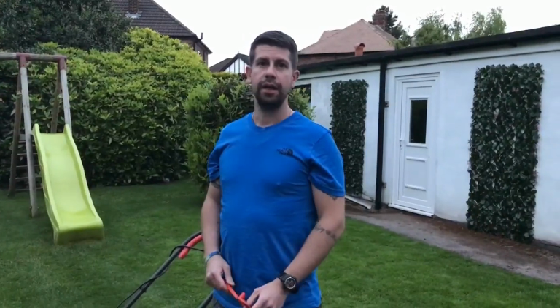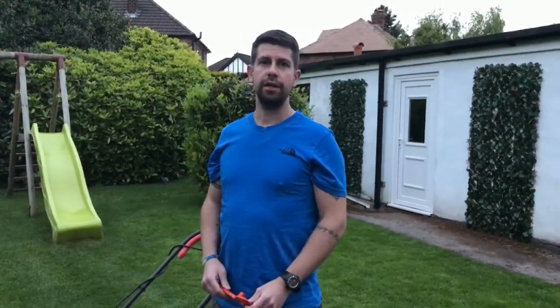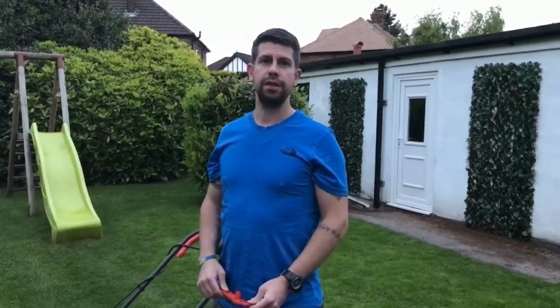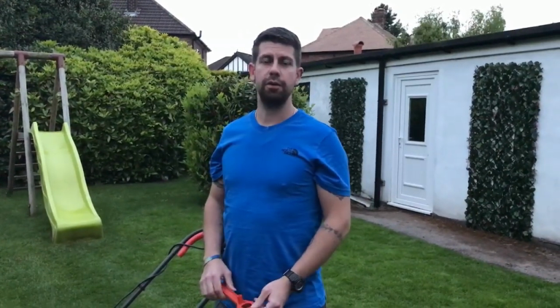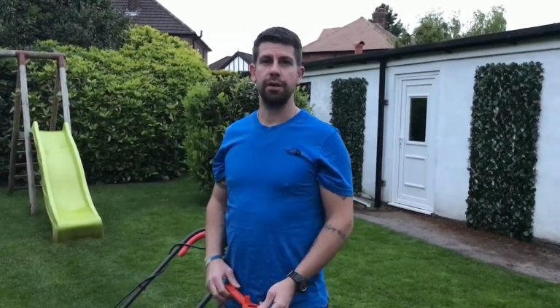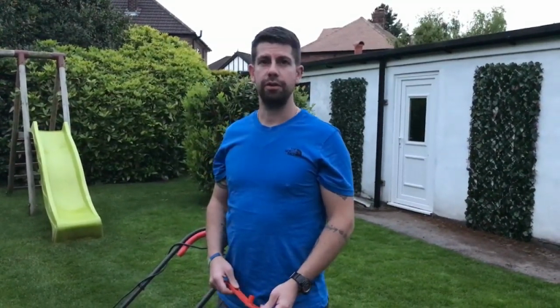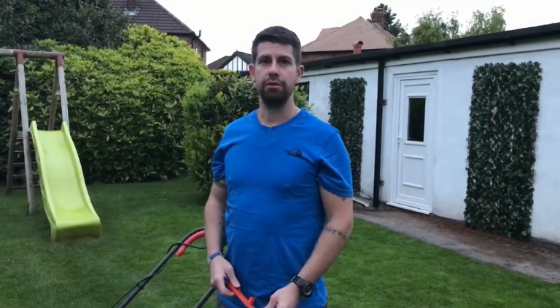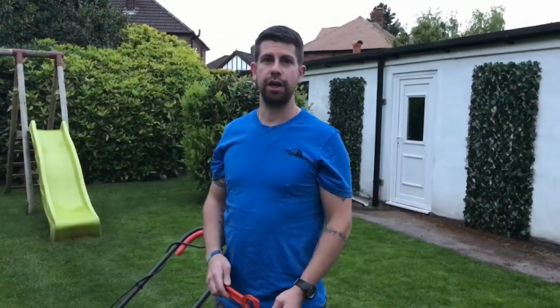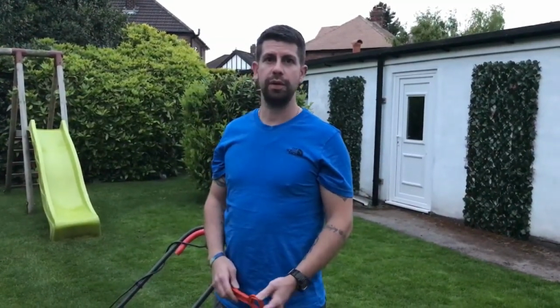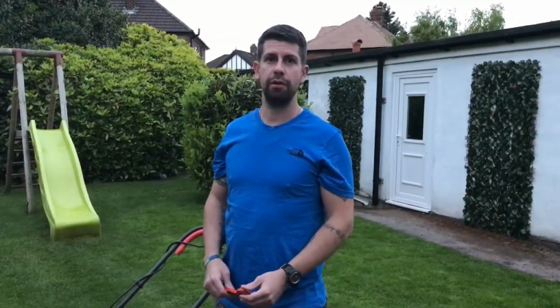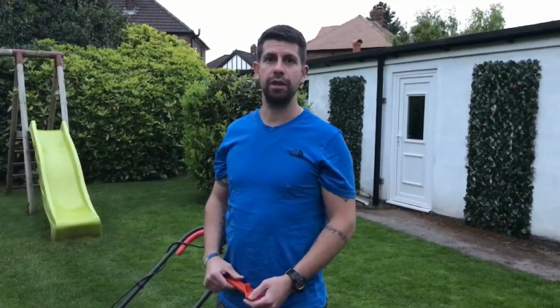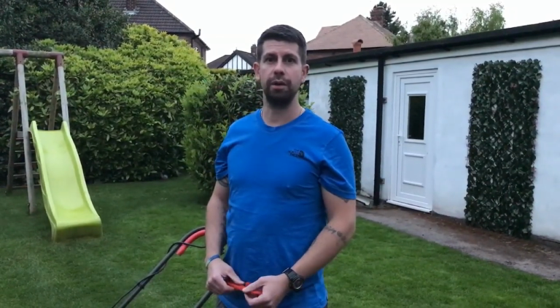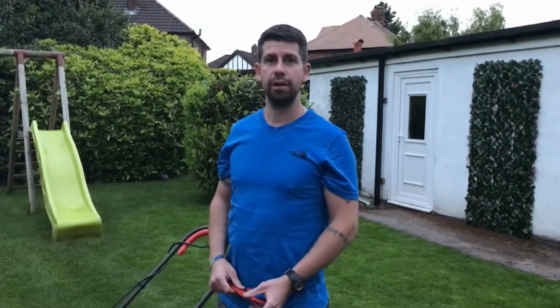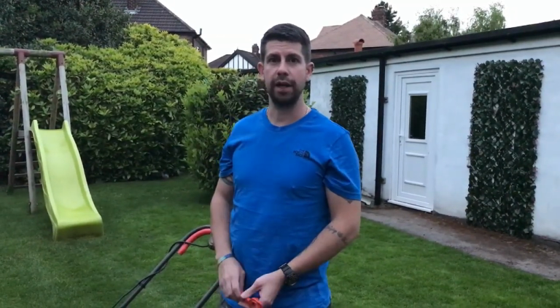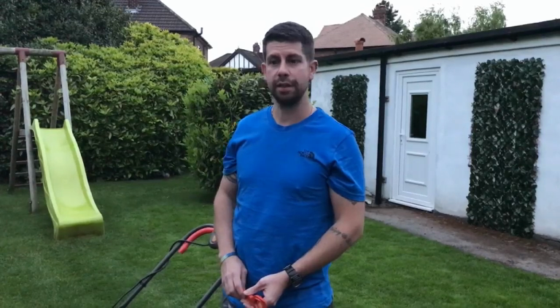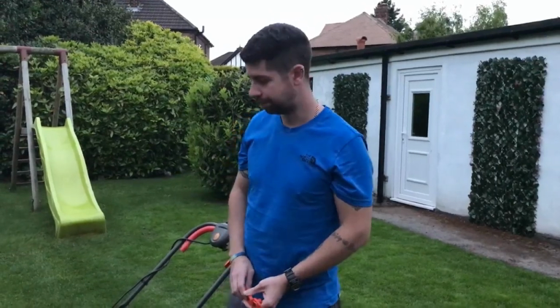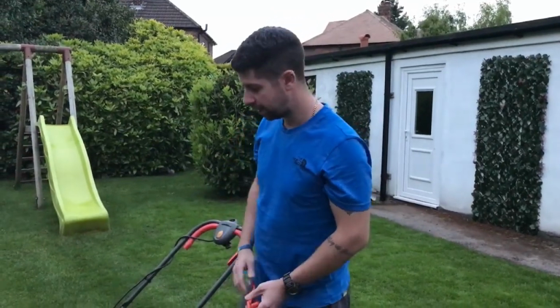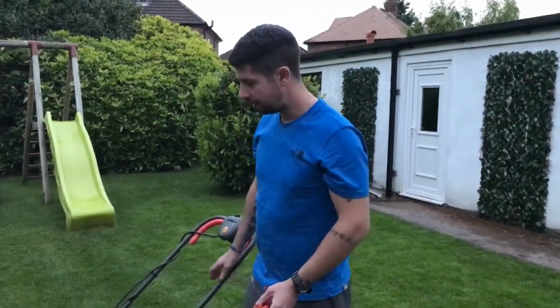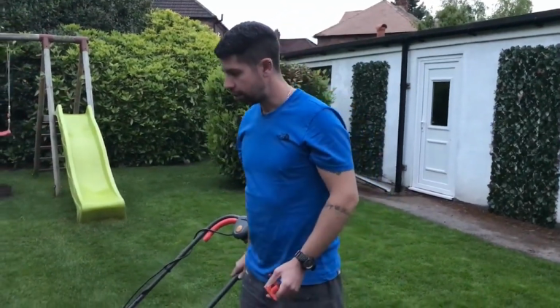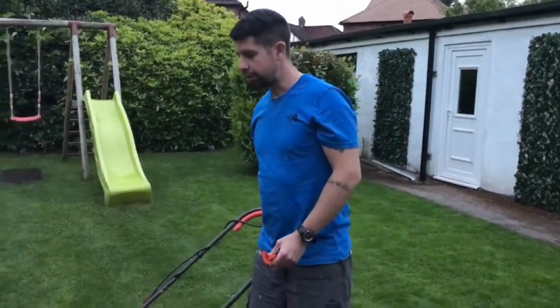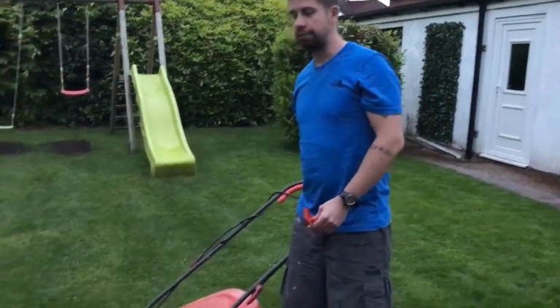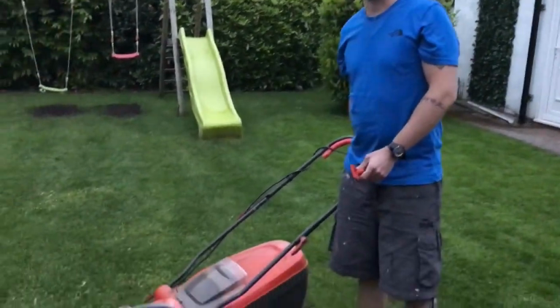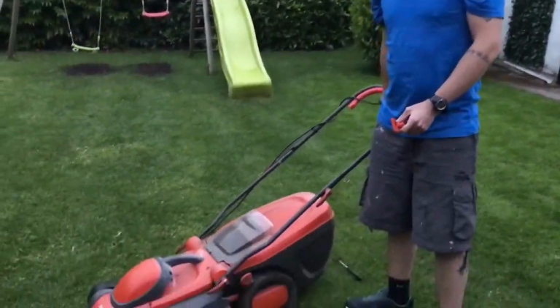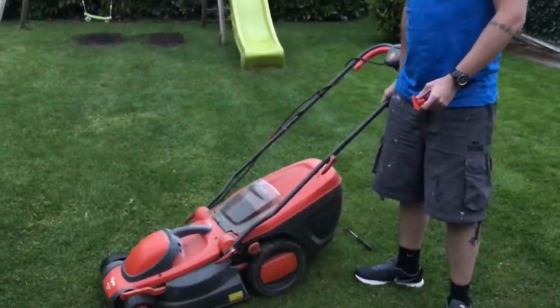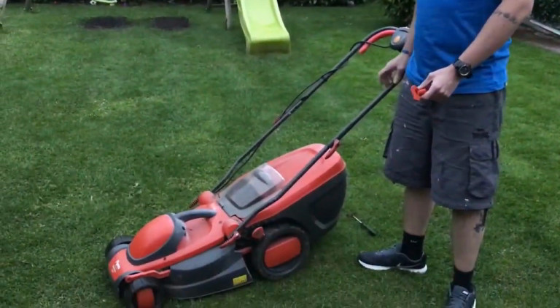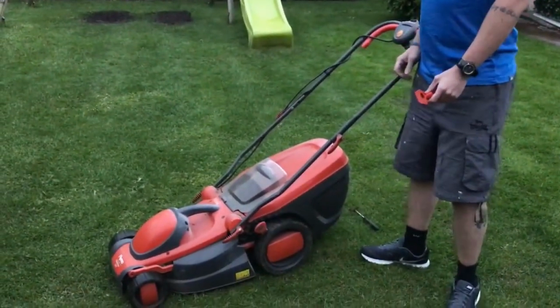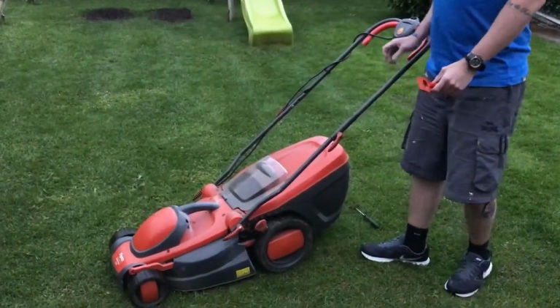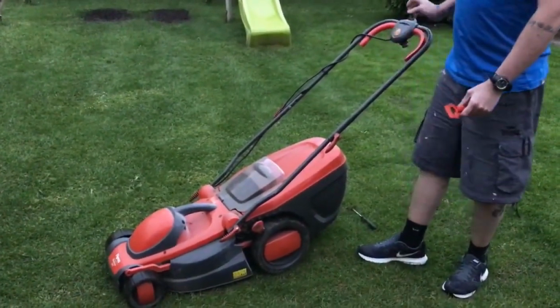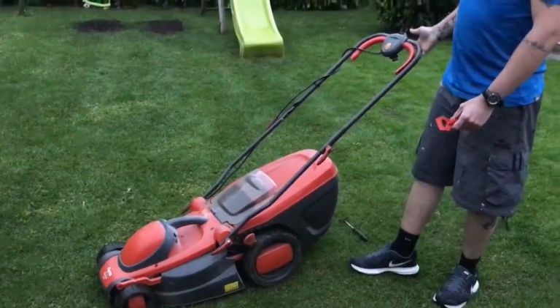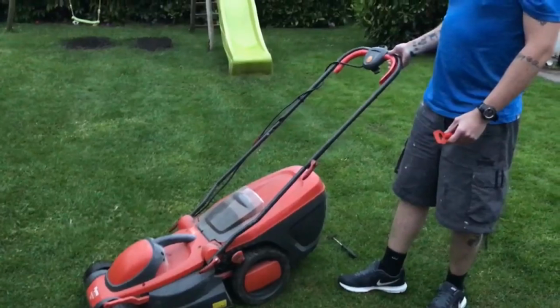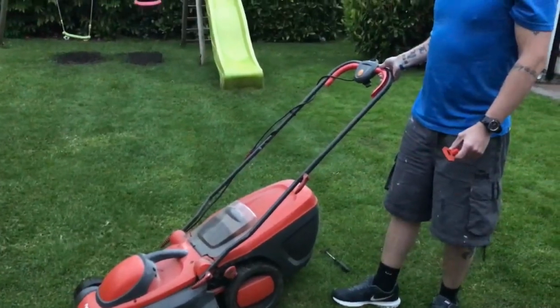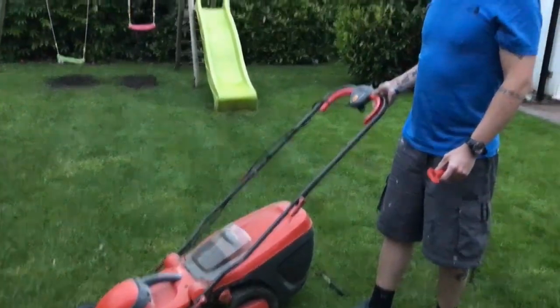In this video I'm going to show you how to sharpen a rotary lawnmower blade. It's a standard fly mower — make sure that it's not plugged in.